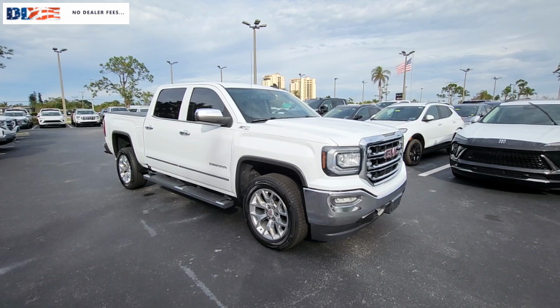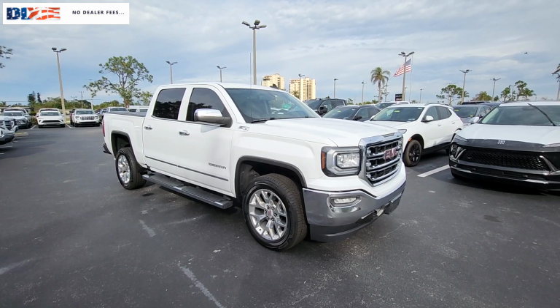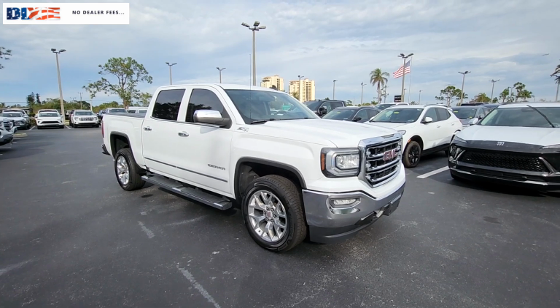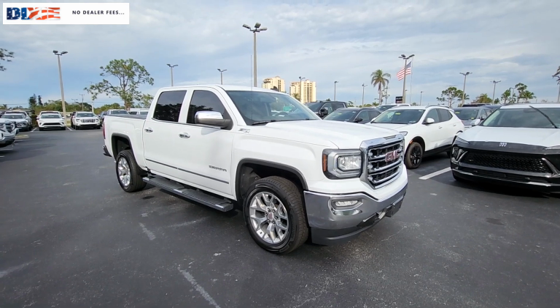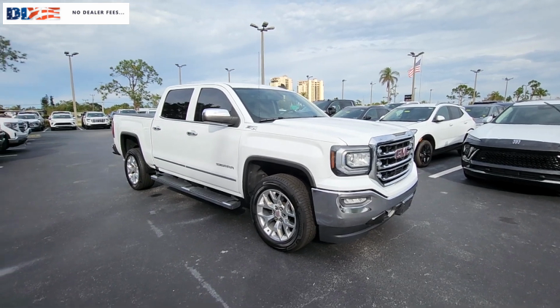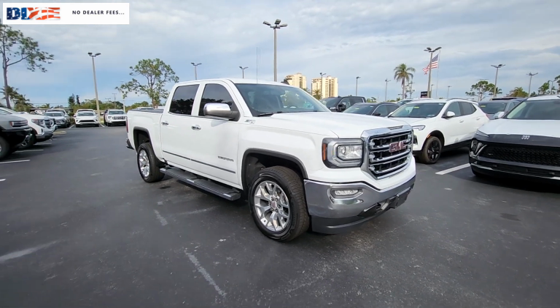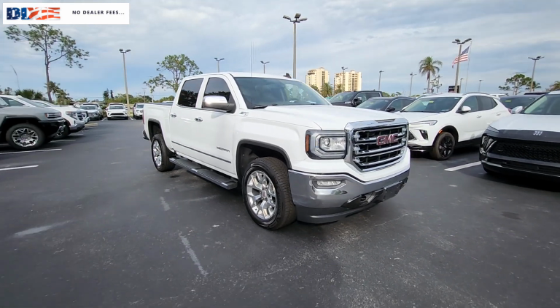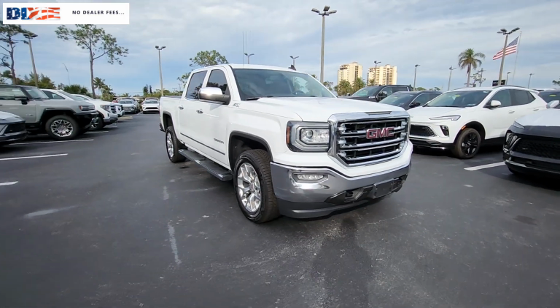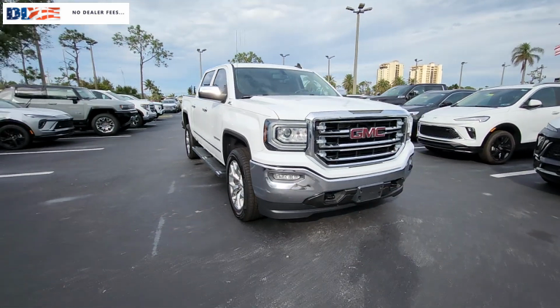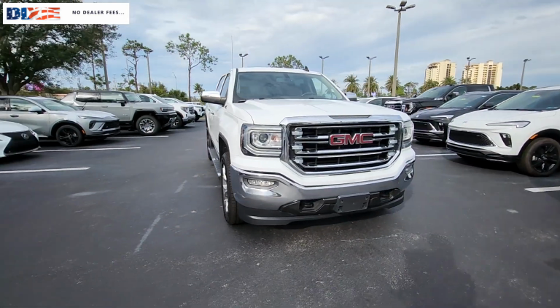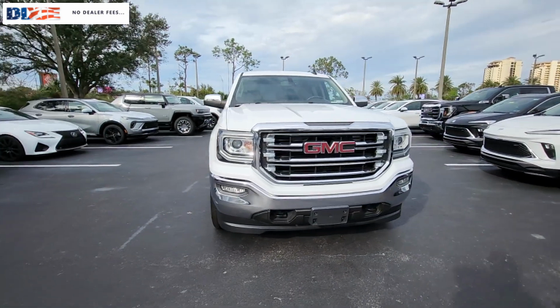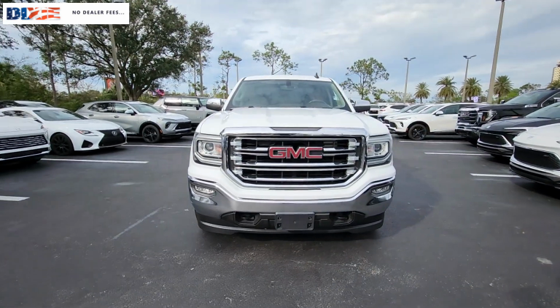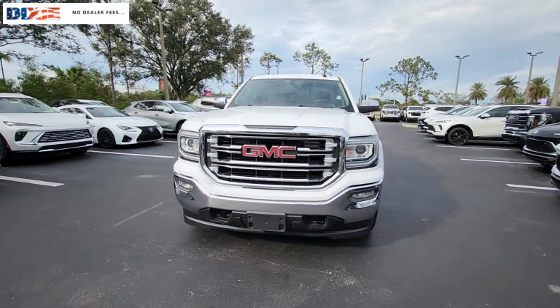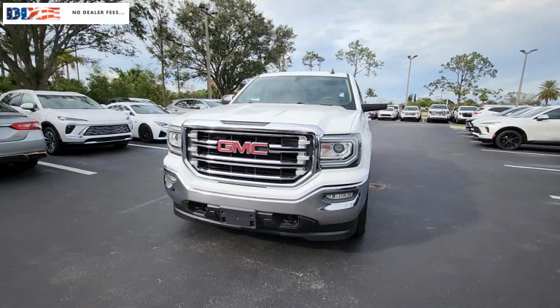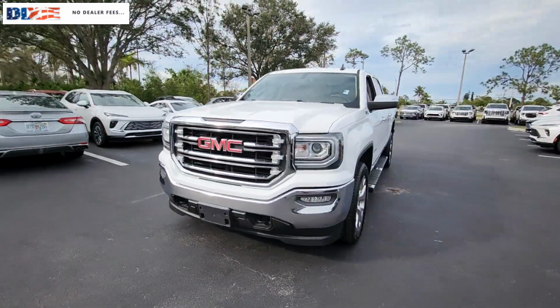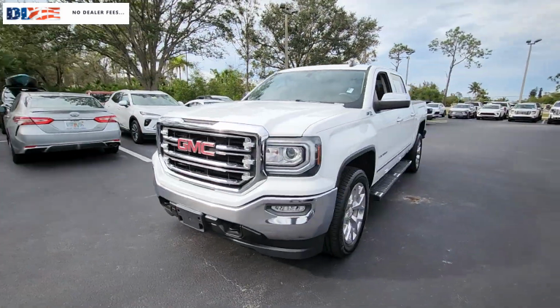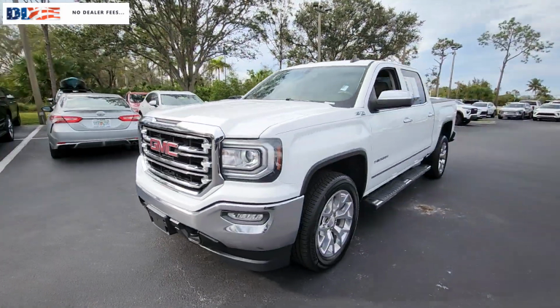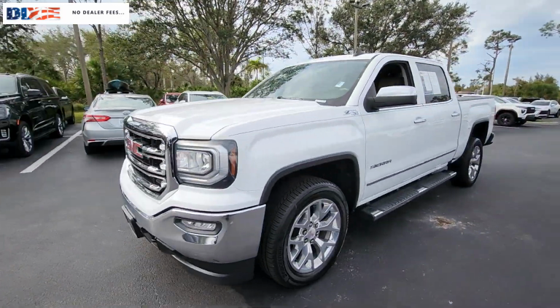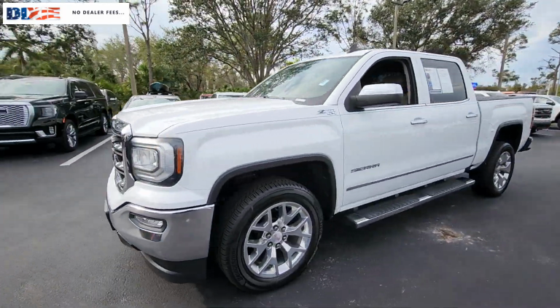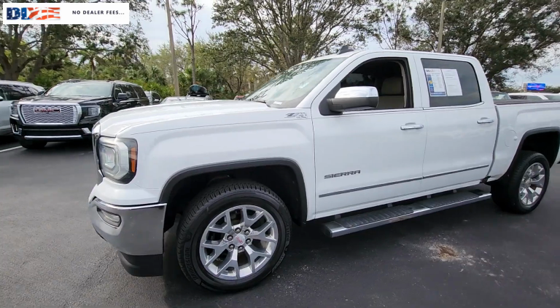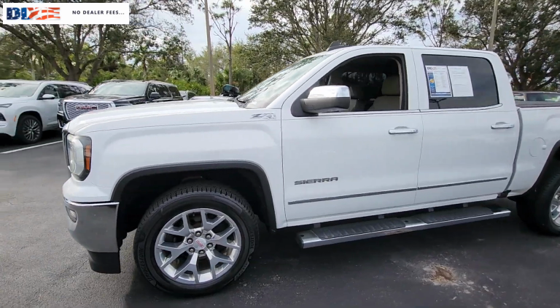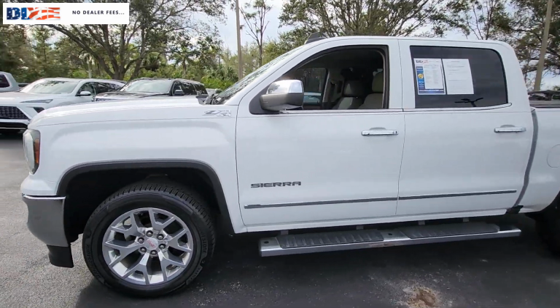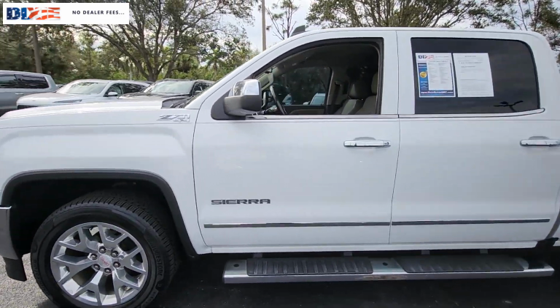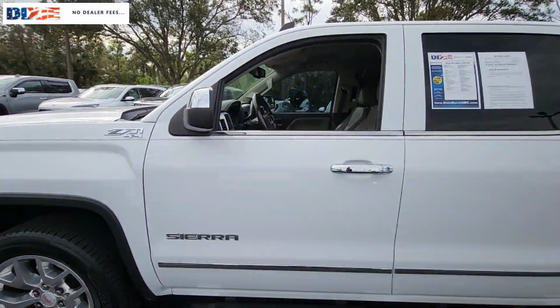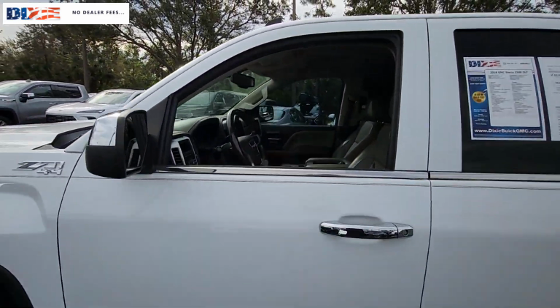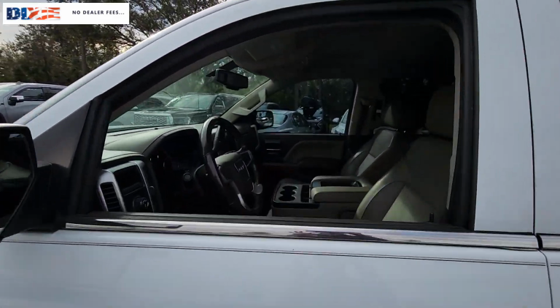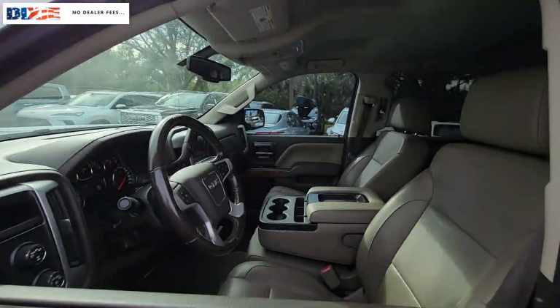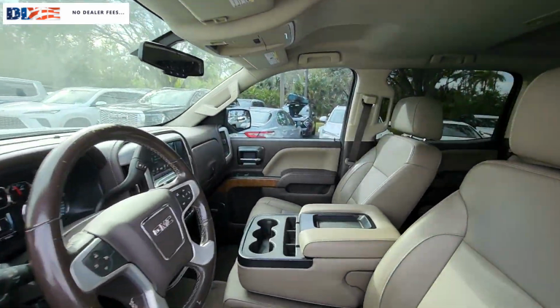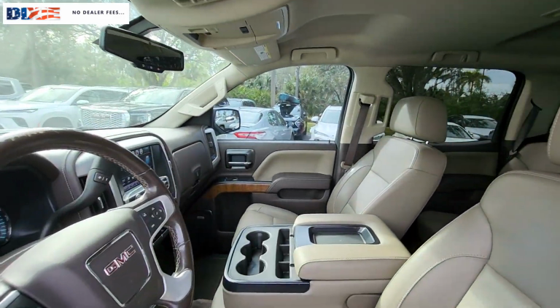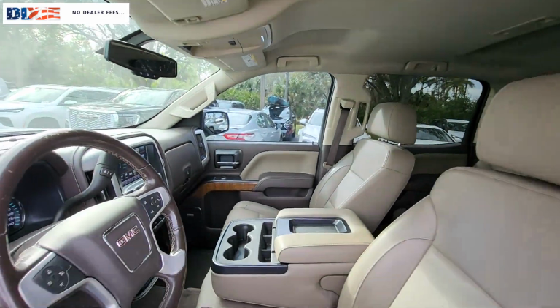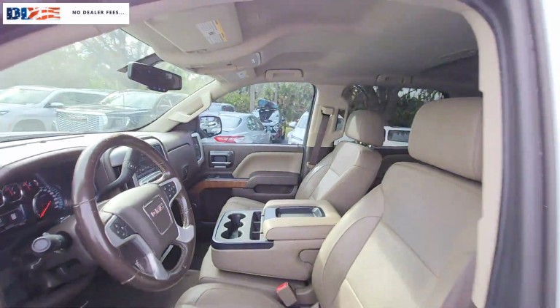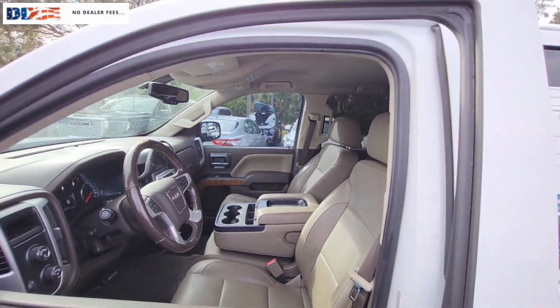Can you see yourself in the 2018 GMC Sierra? With less than 100,000 miles on the odometer, this vehicle provides excellent value. Take every journey in stride in this capable, well-equipped Sierra.